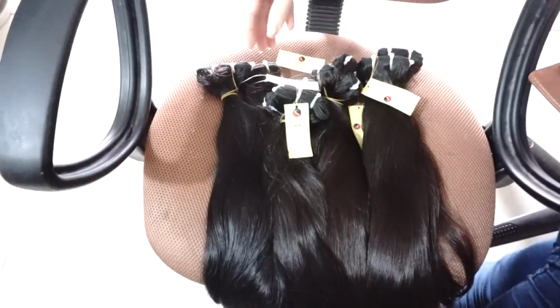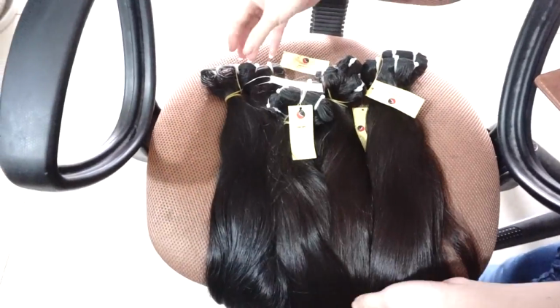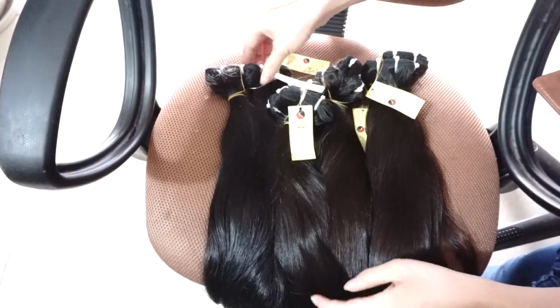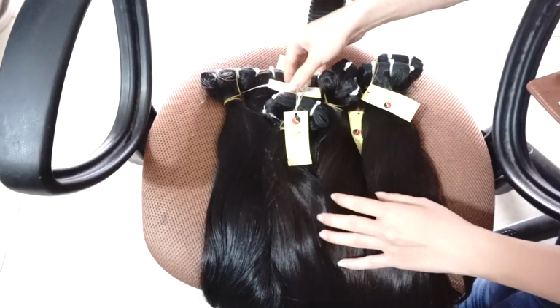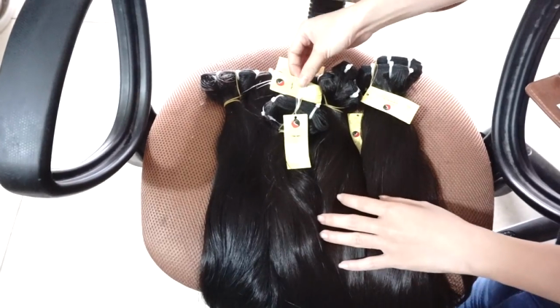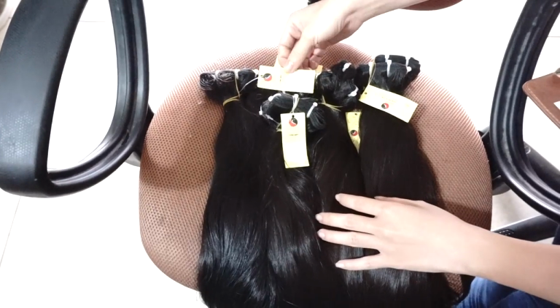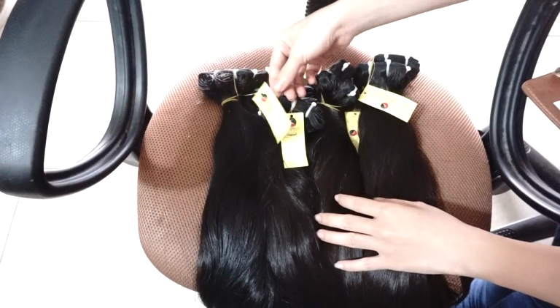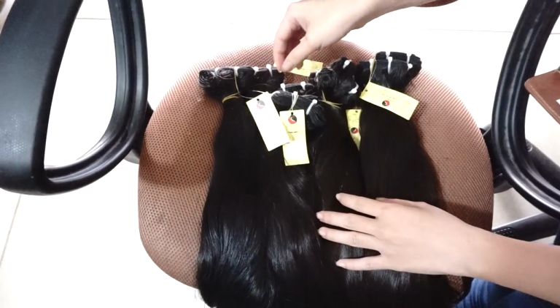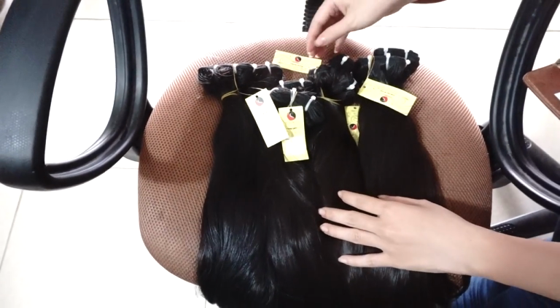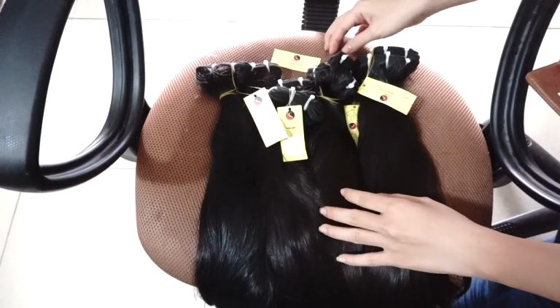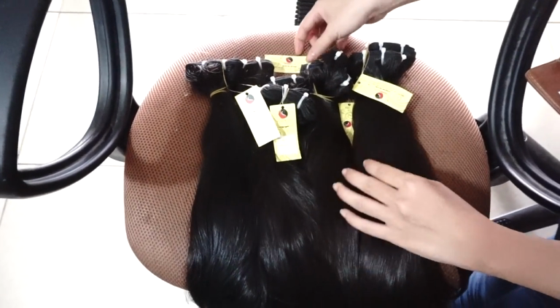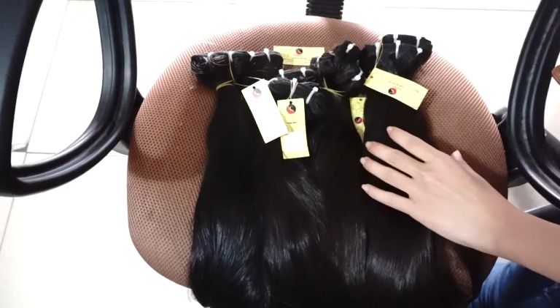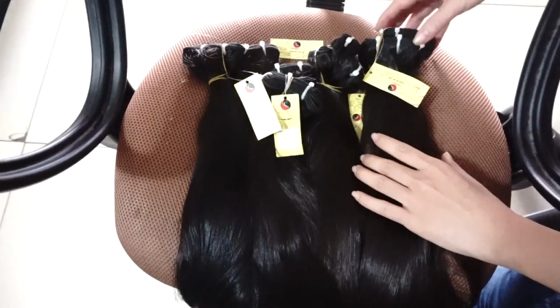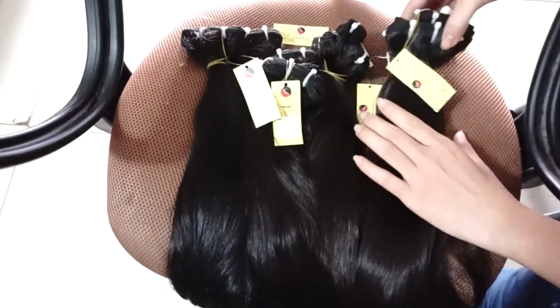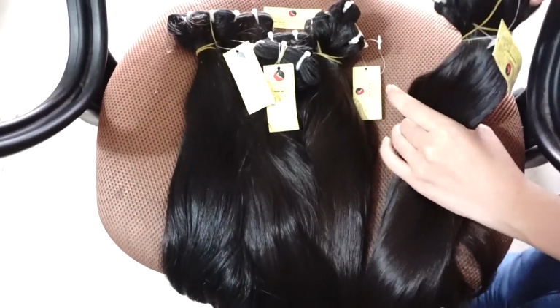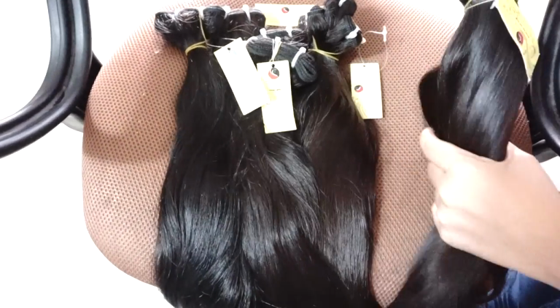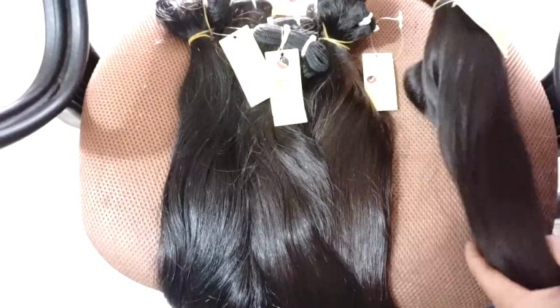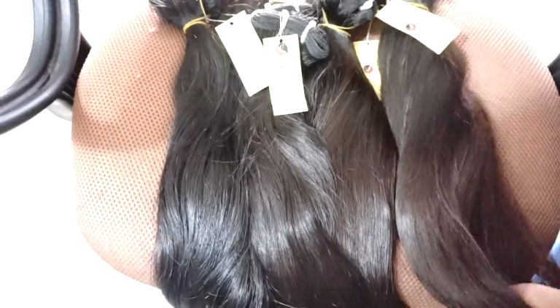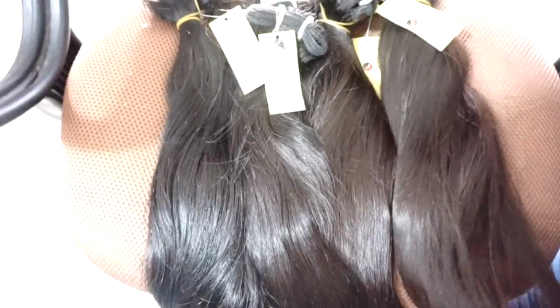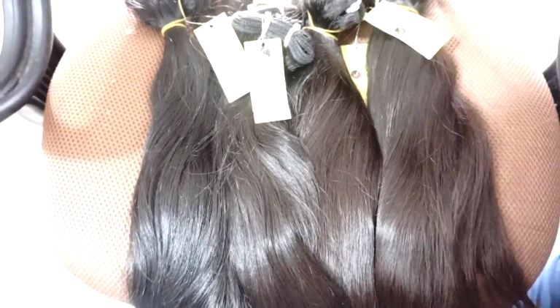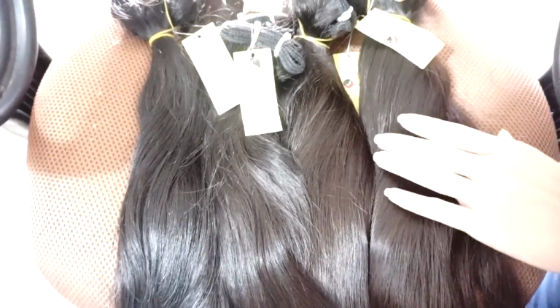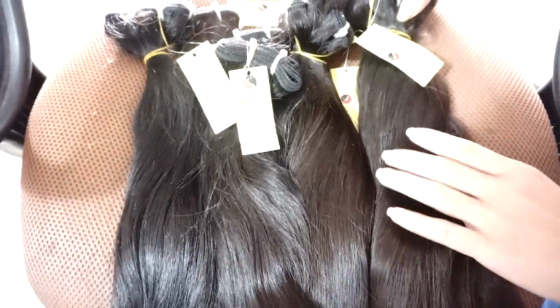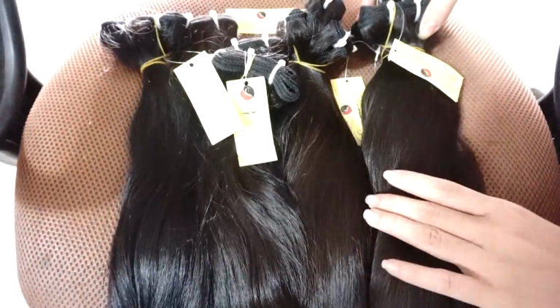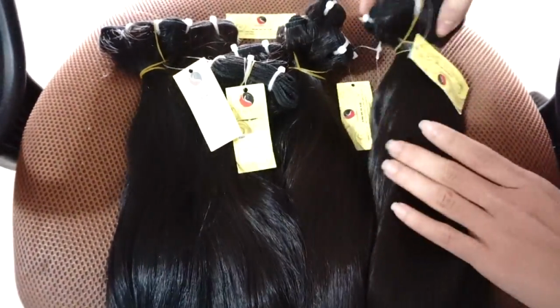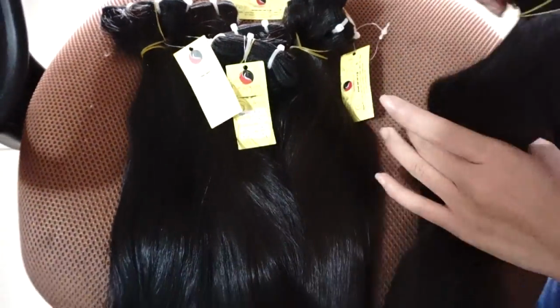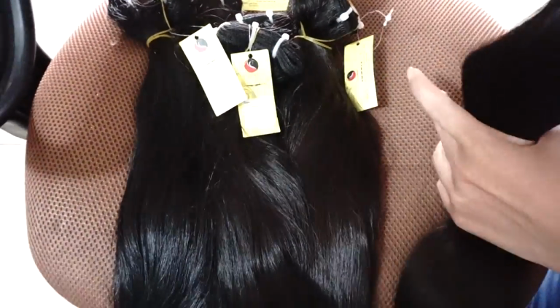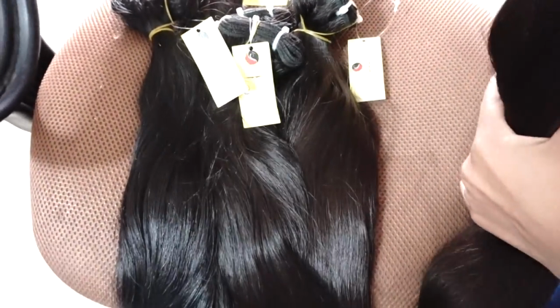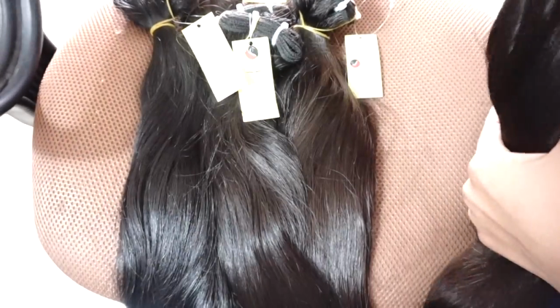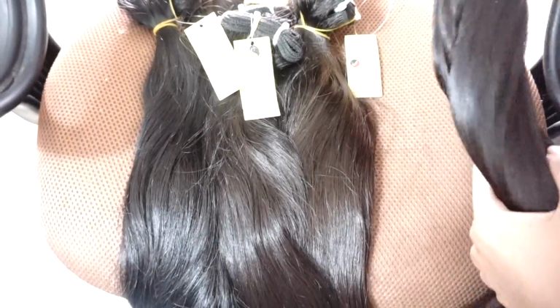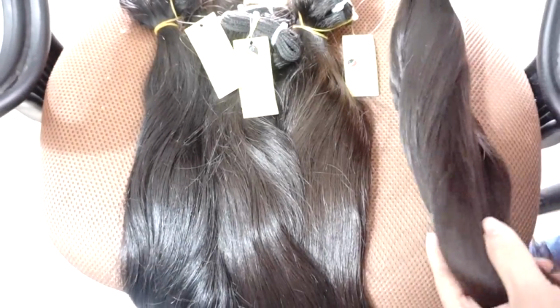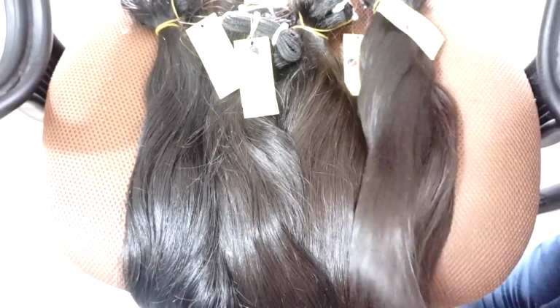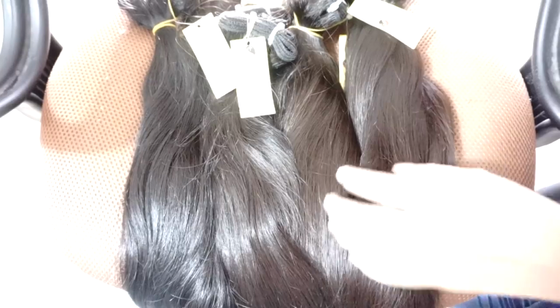all our hair is natural color, so you can easily dye or change to other colors, or bleach it to blonde, something like that.